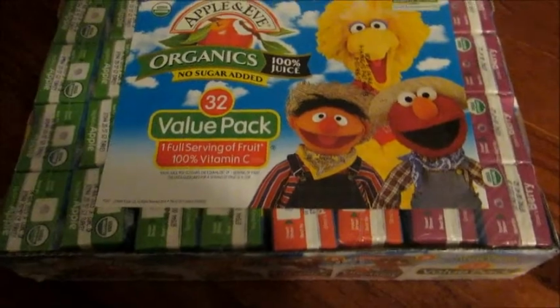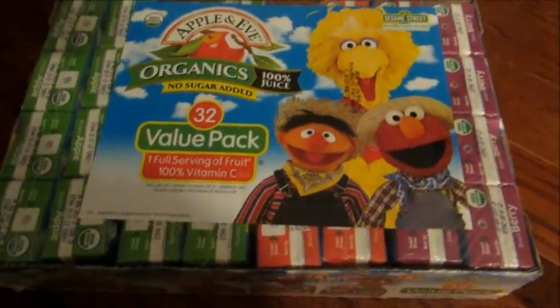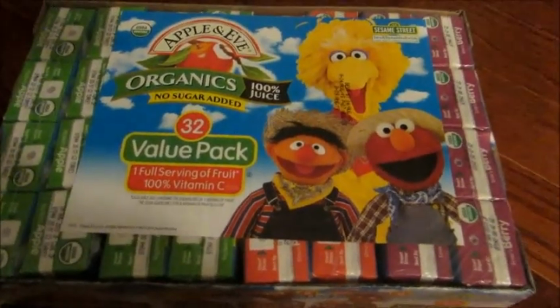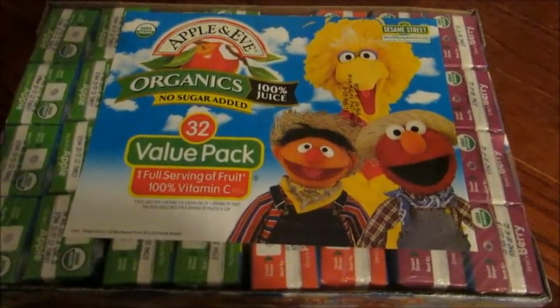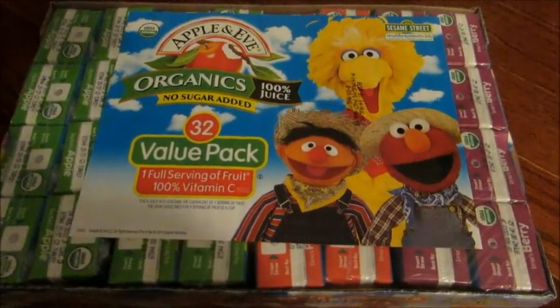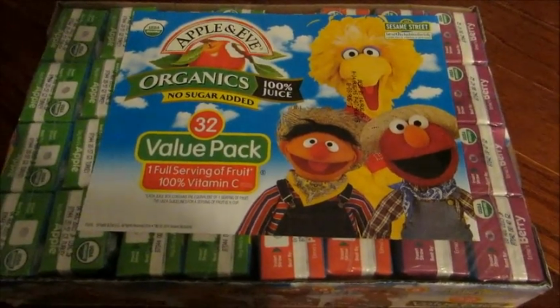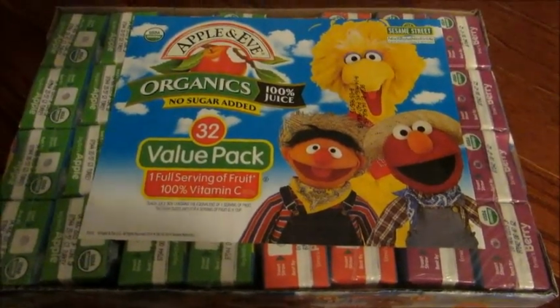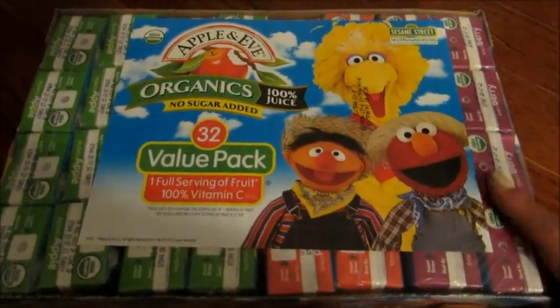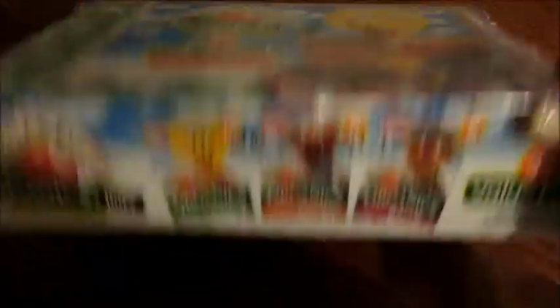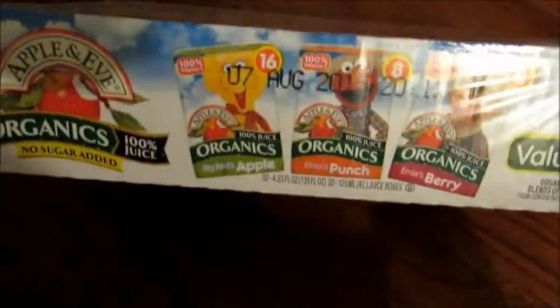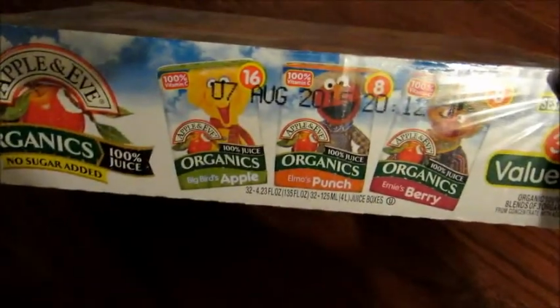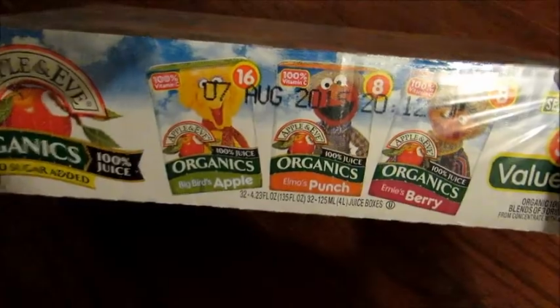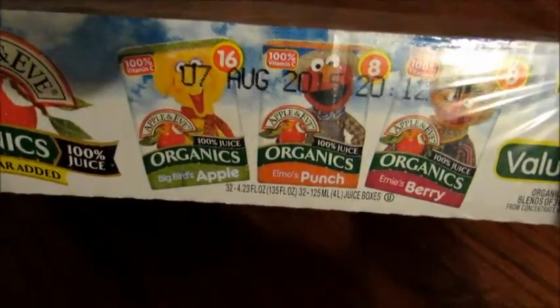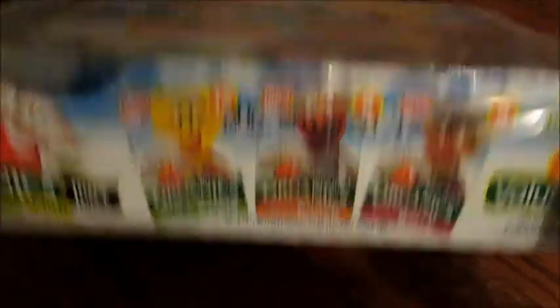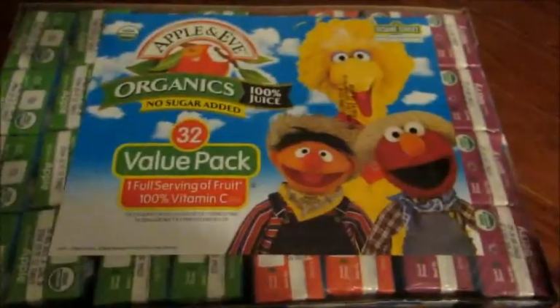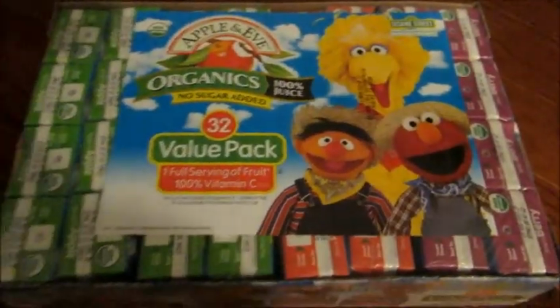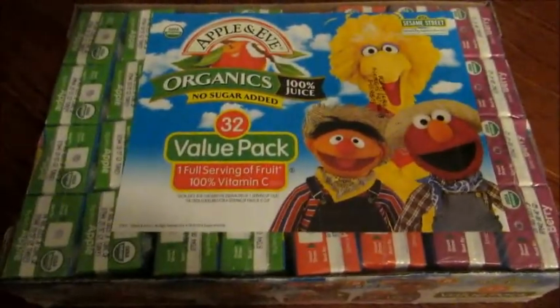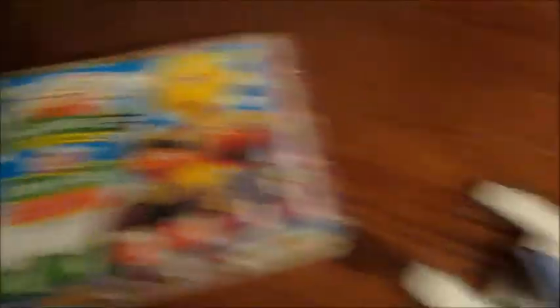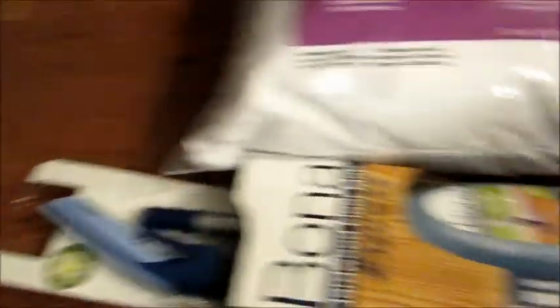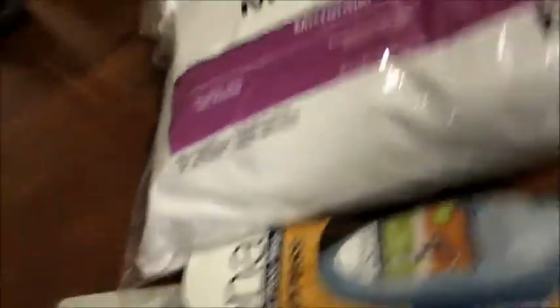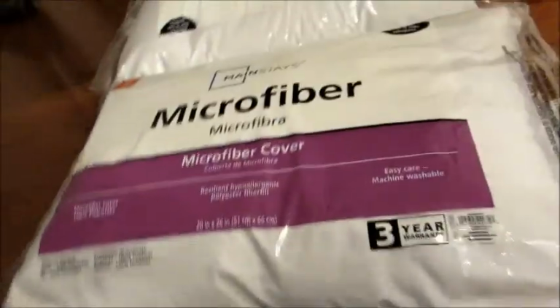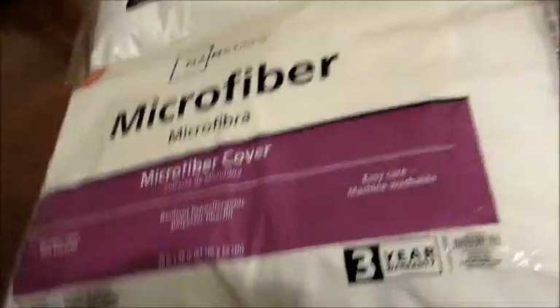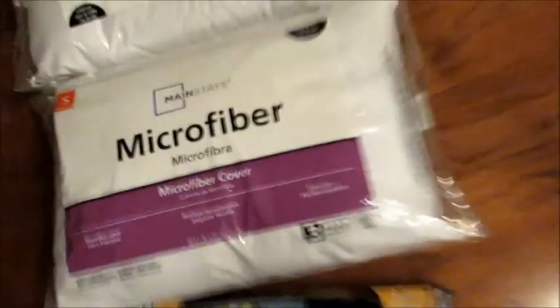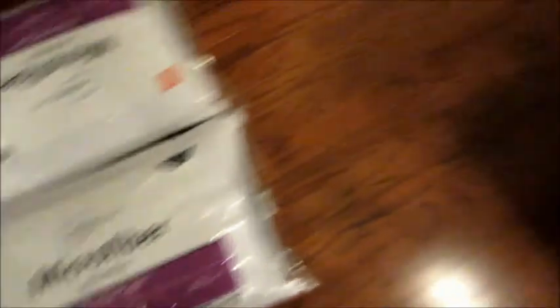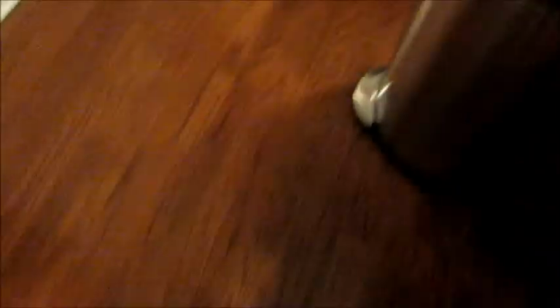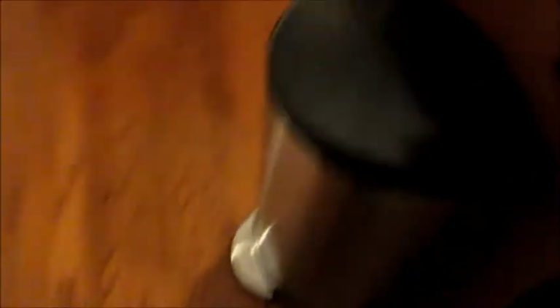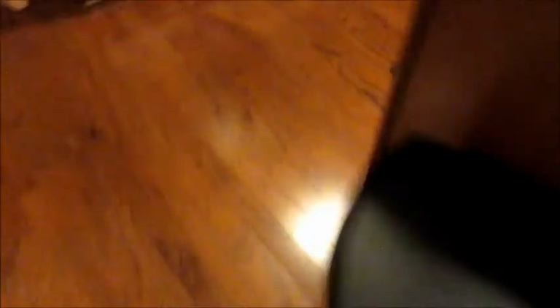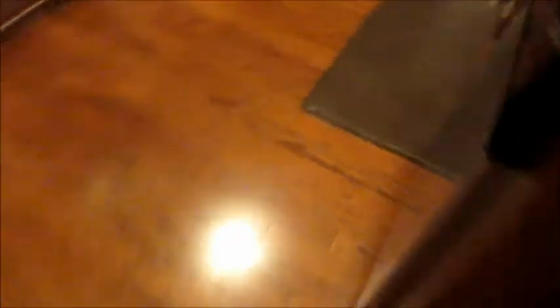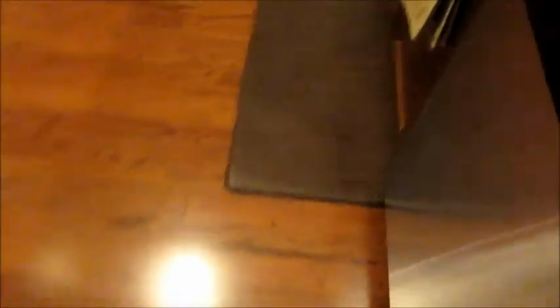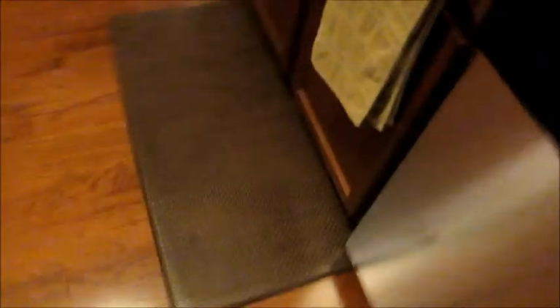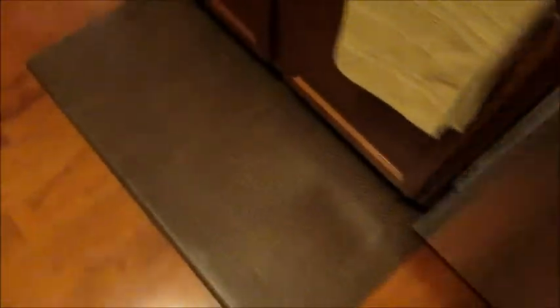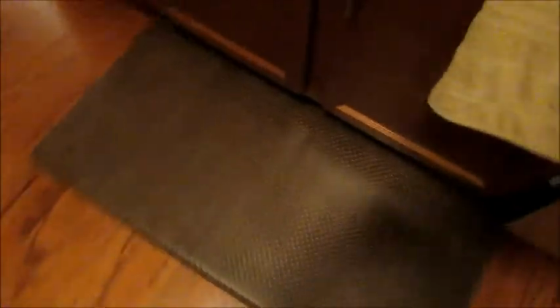I got a big box of Apple and Eve organic juices because my son will be starting preschool in just a few weeks. I wanted to have this variety pack to pack in his lunch for preschool.